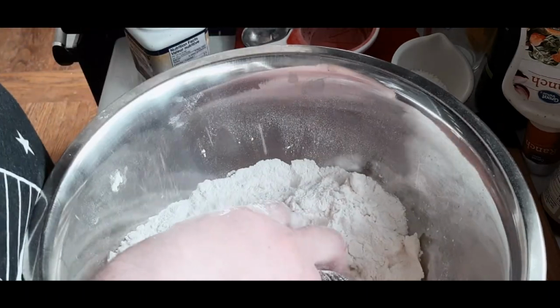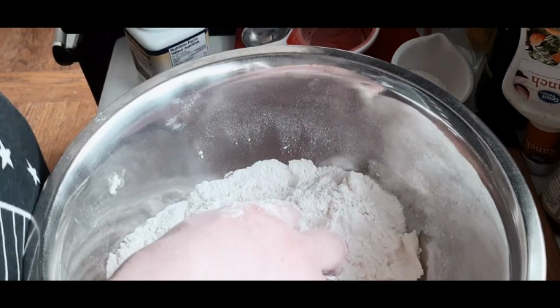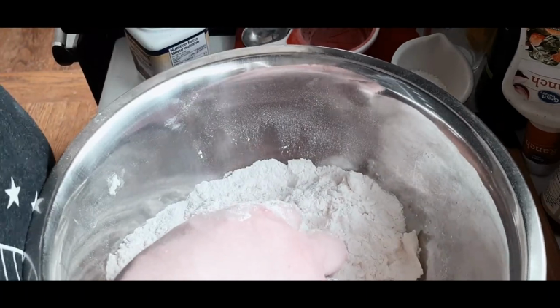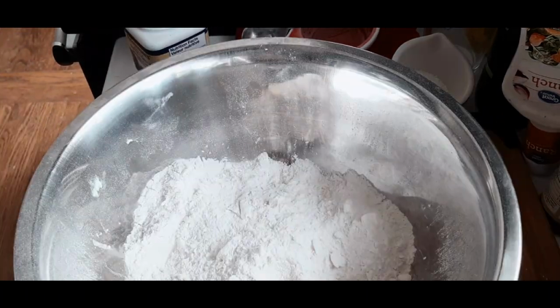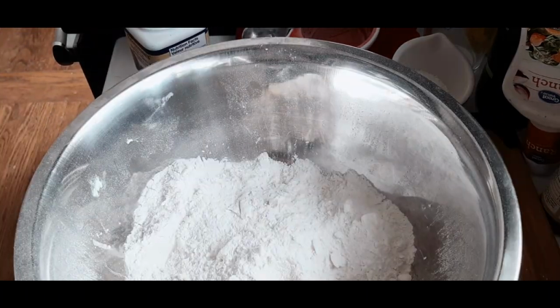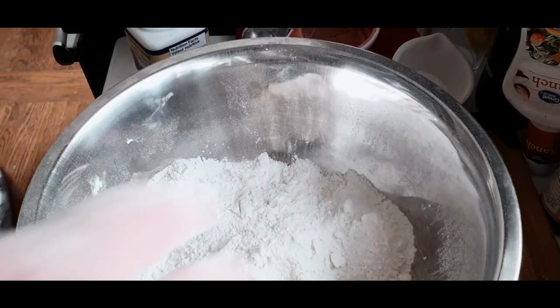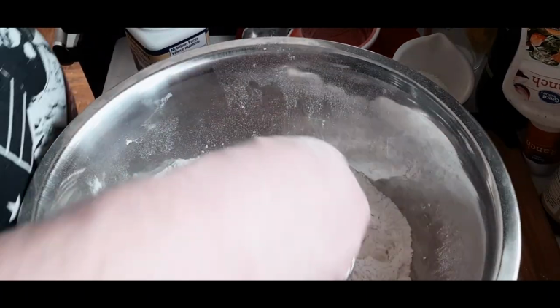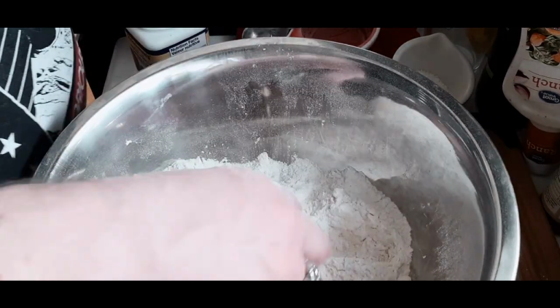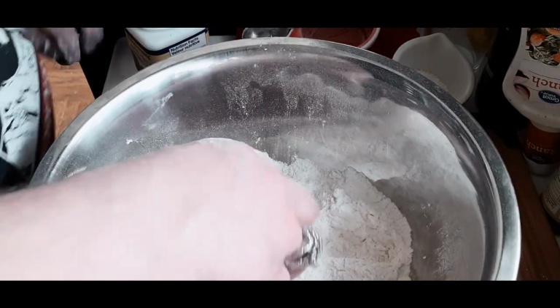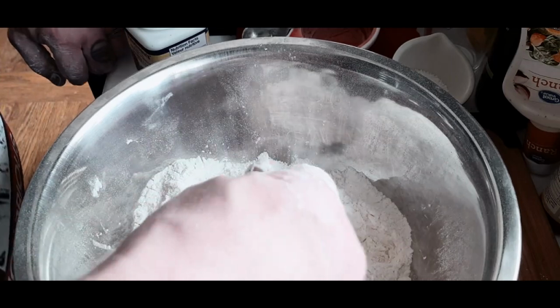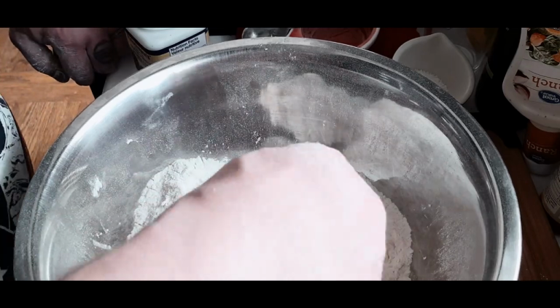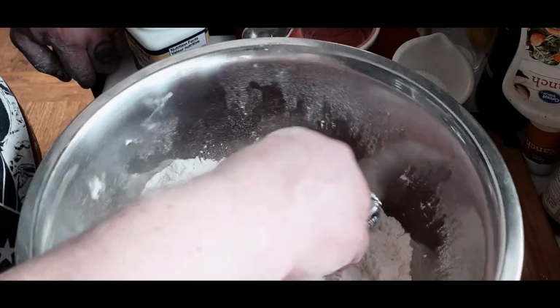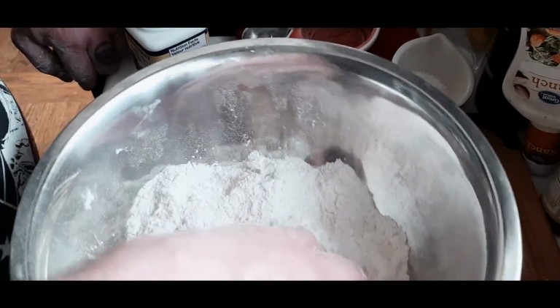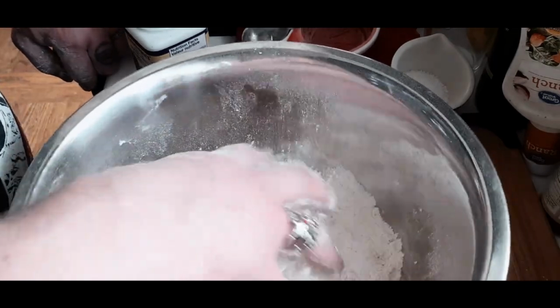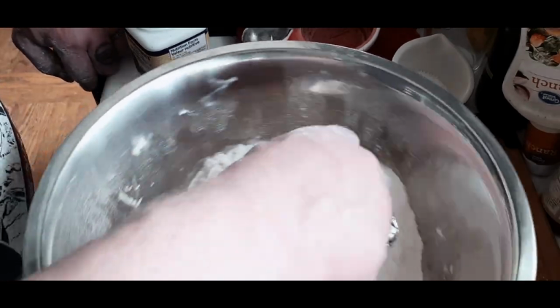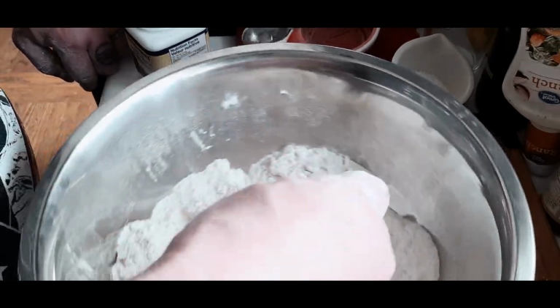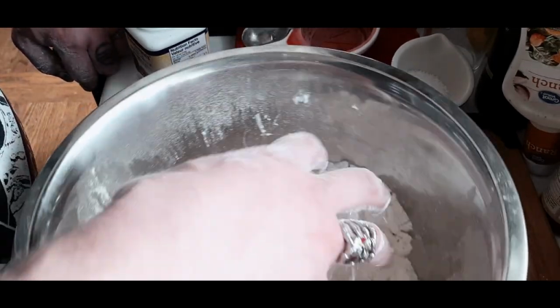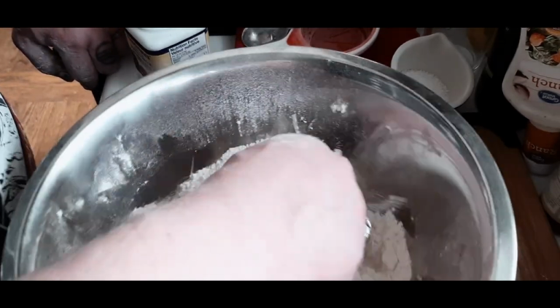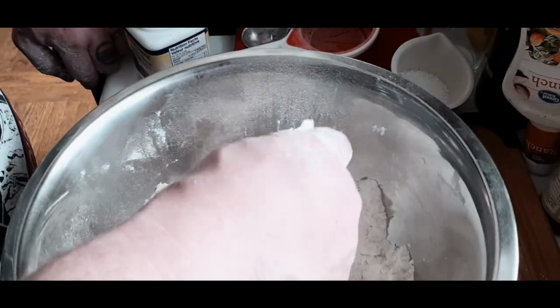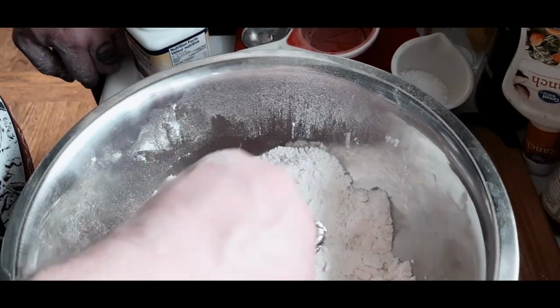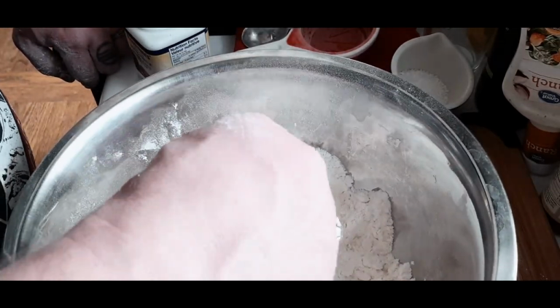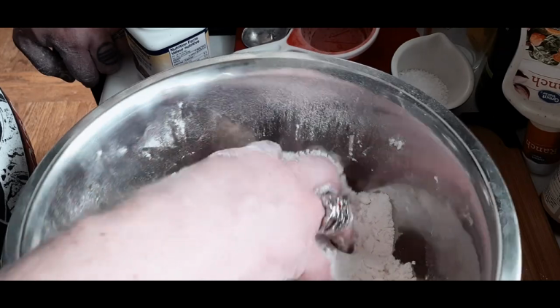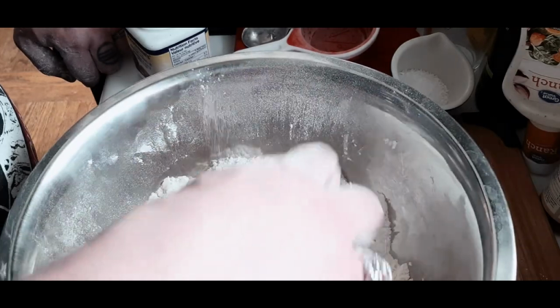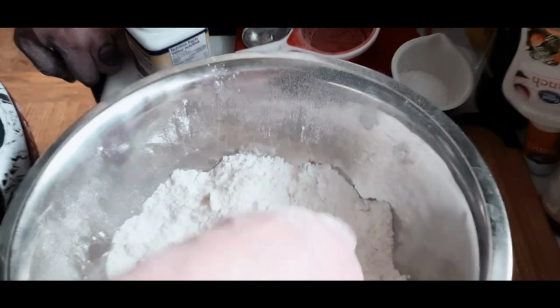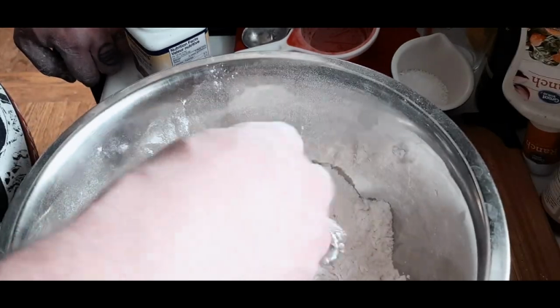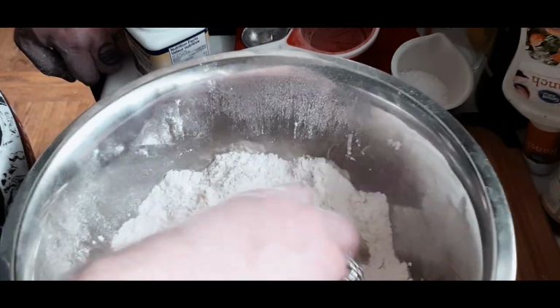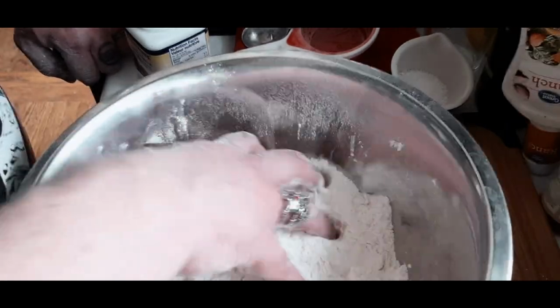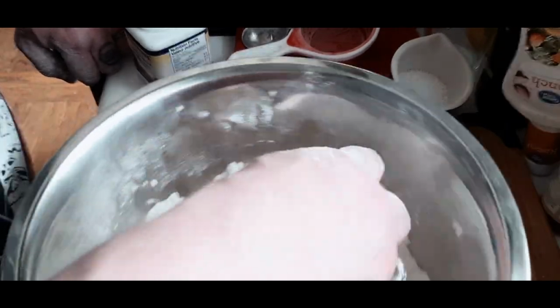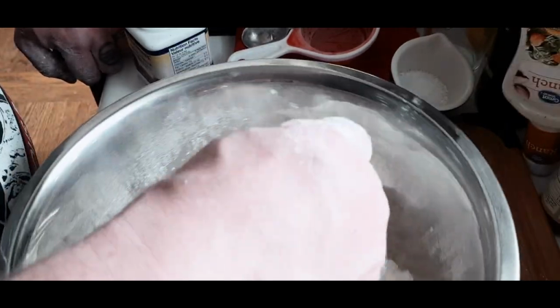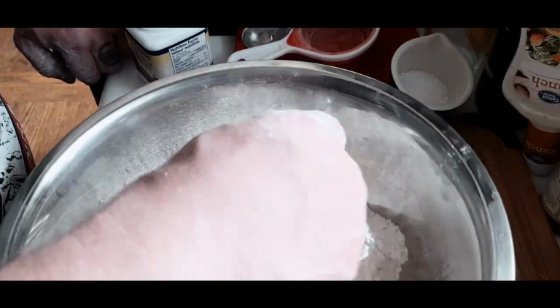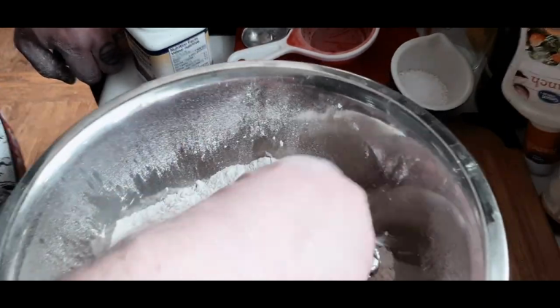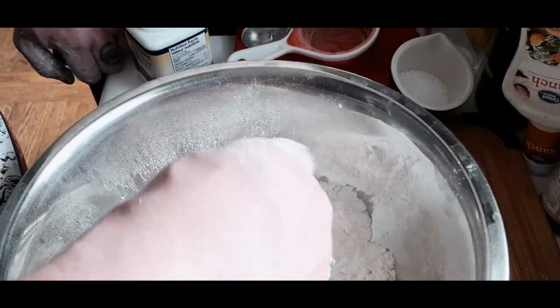If you feel that the butter is getting too soft, throw the whole mixture into the fridge for about 15 minutes to cool it down, then bring it back out and keep working it.